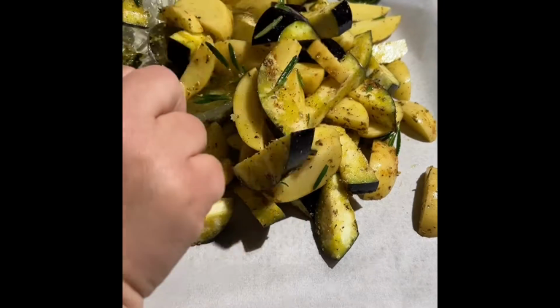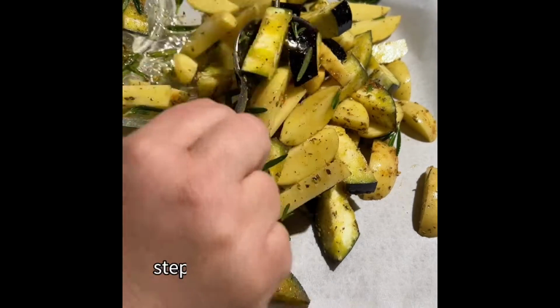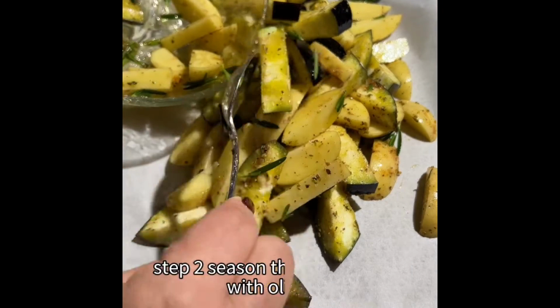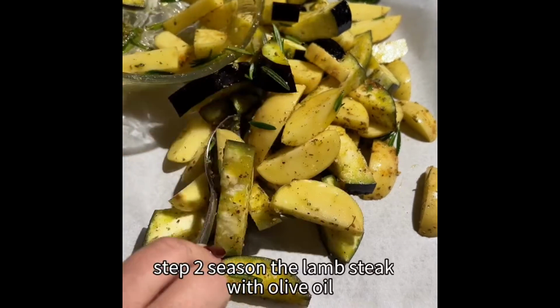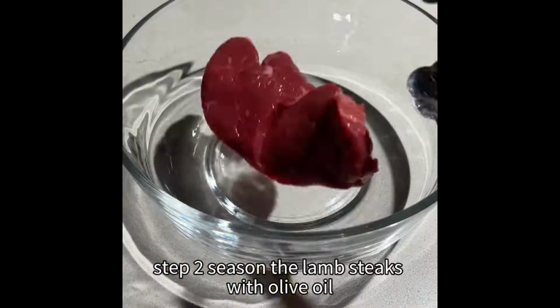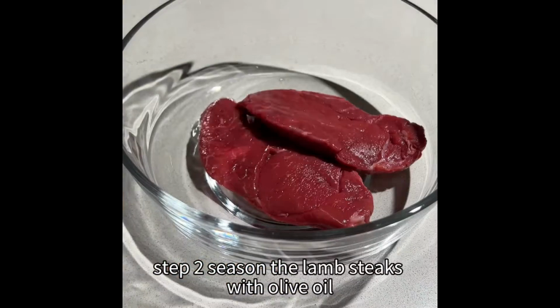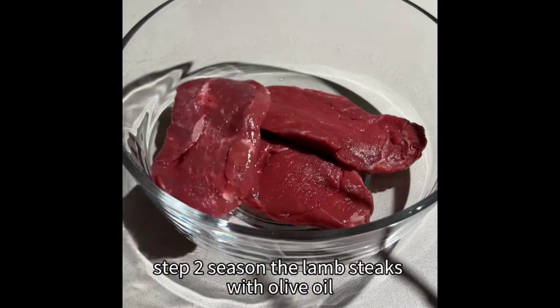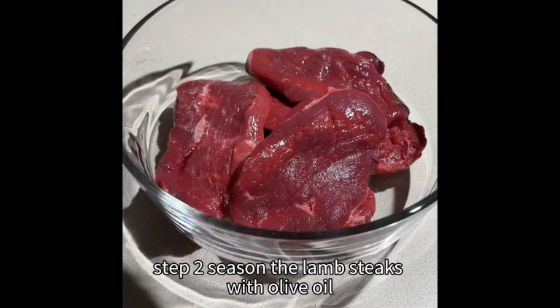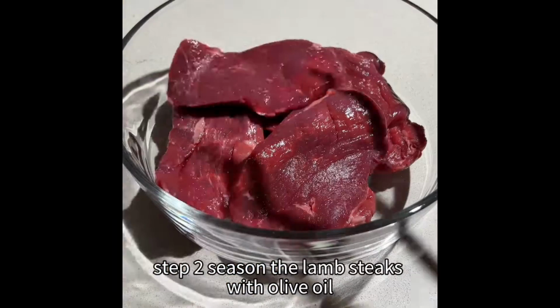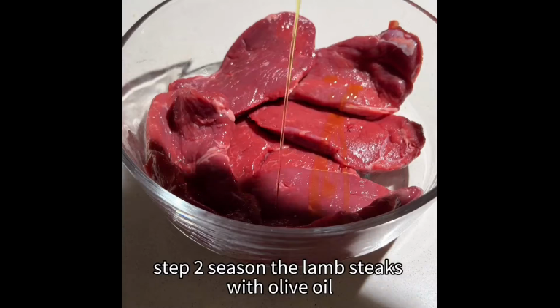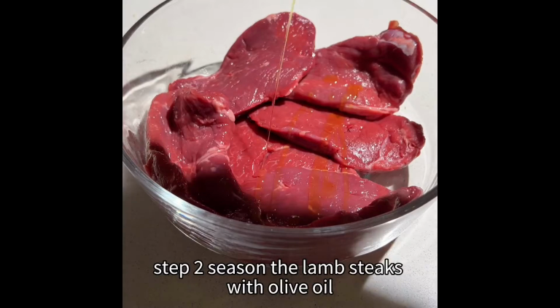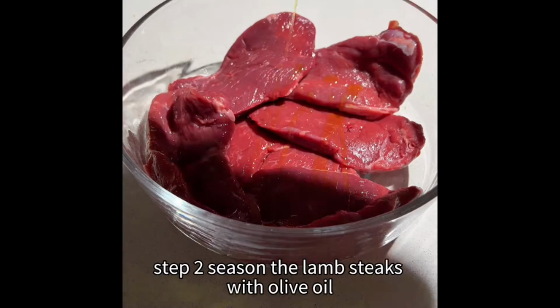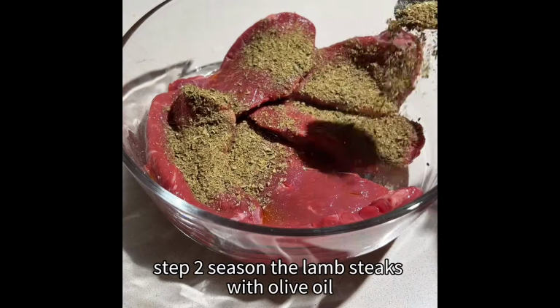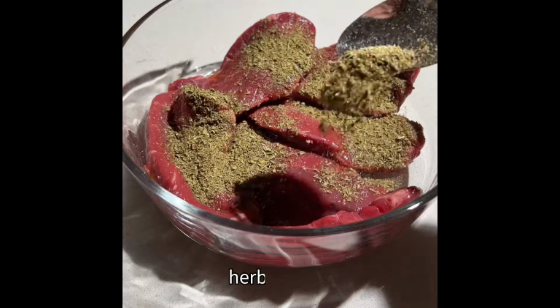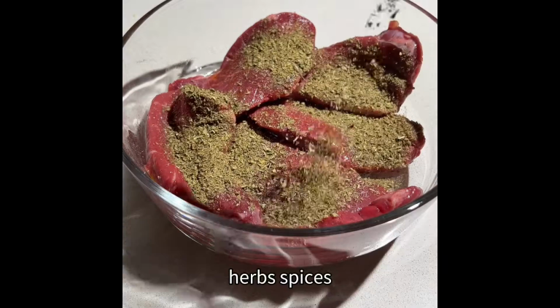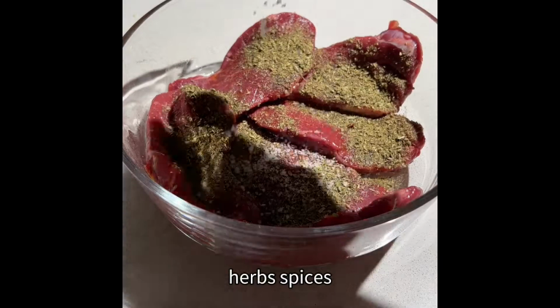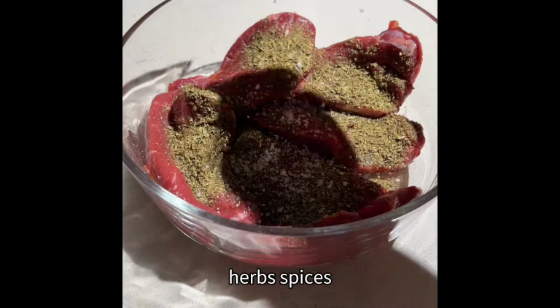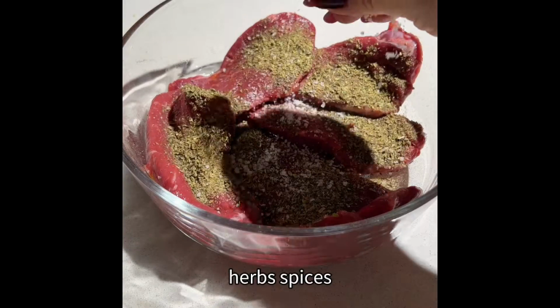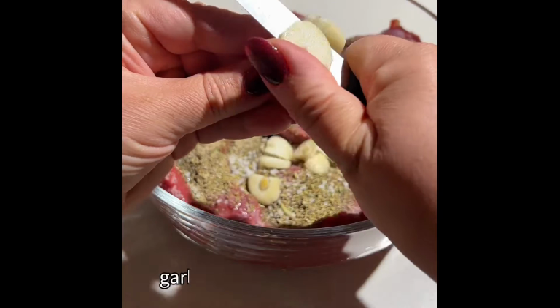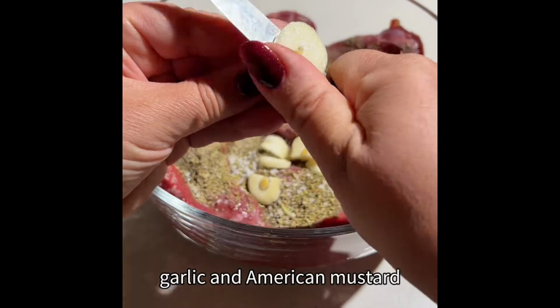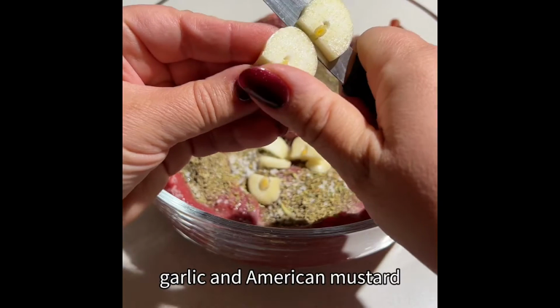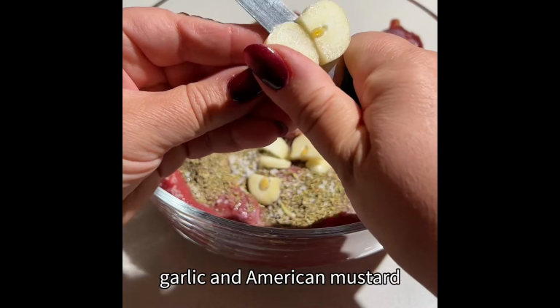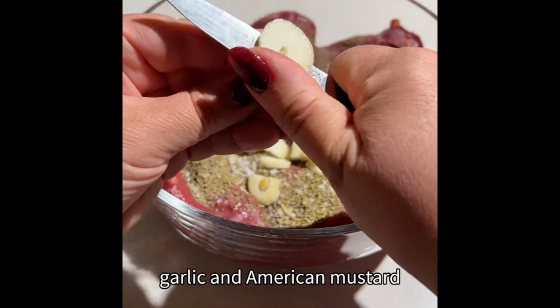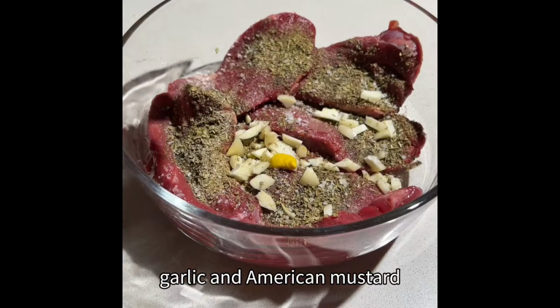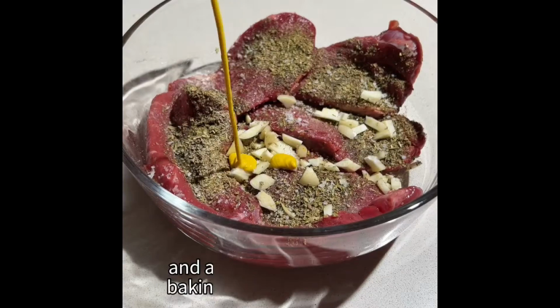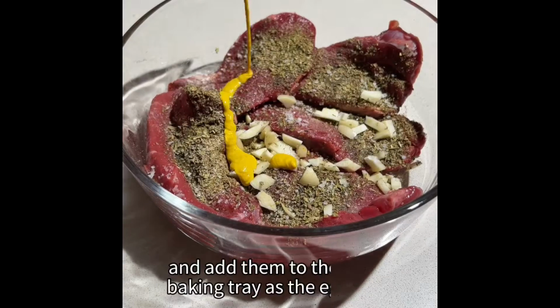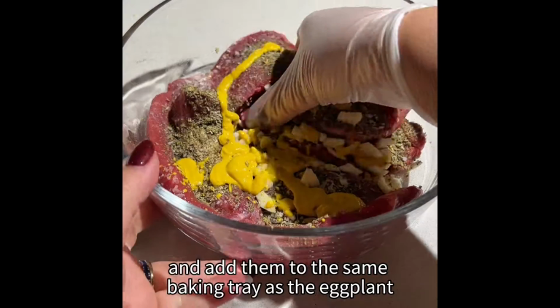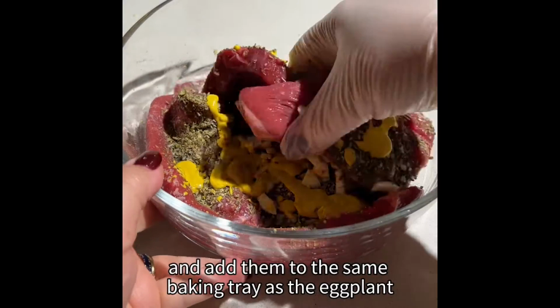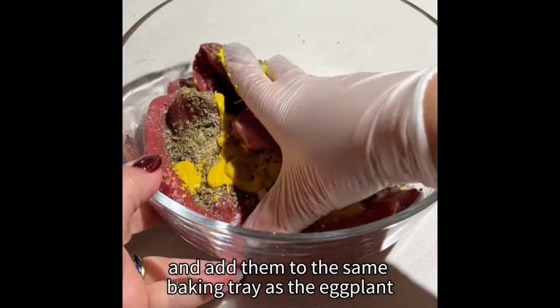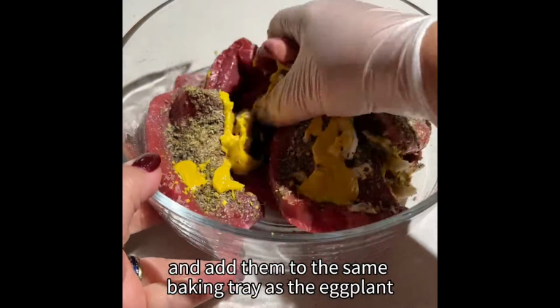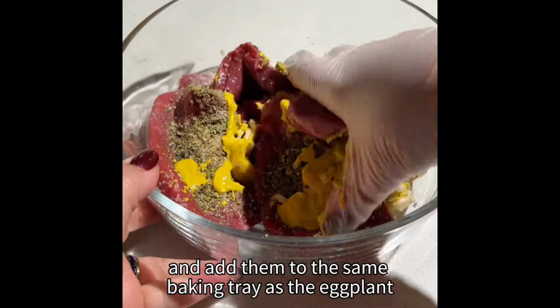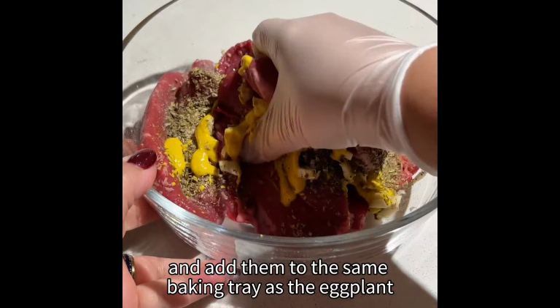Step two: season the lamb steaks with olive oil, herbs, spices, garlic and American mustard, and add them to the same baking tray as the eggplant.